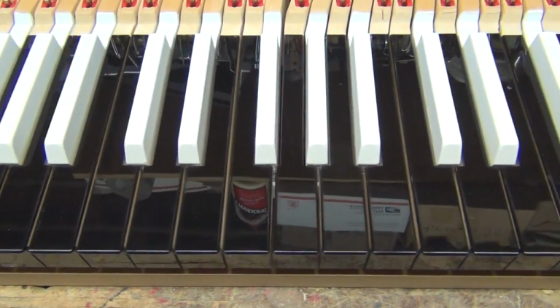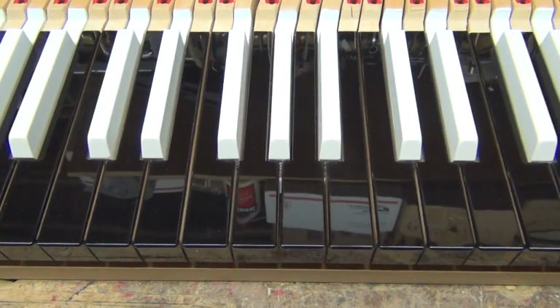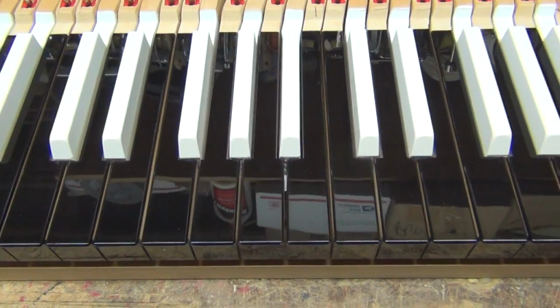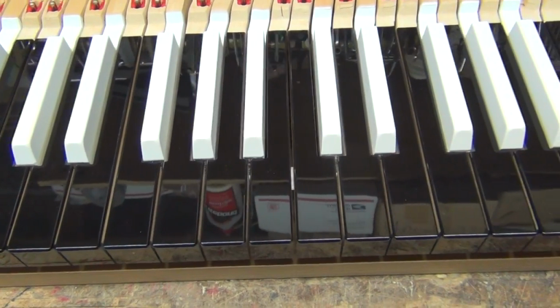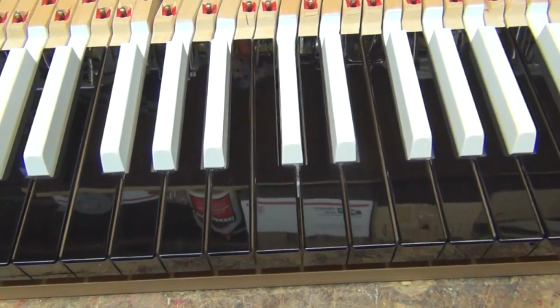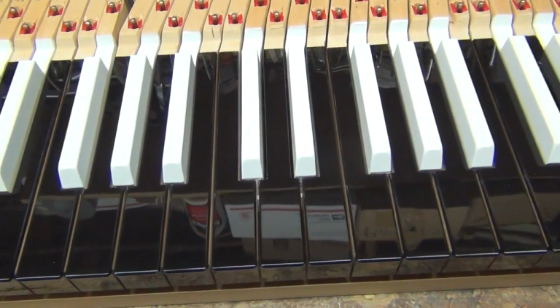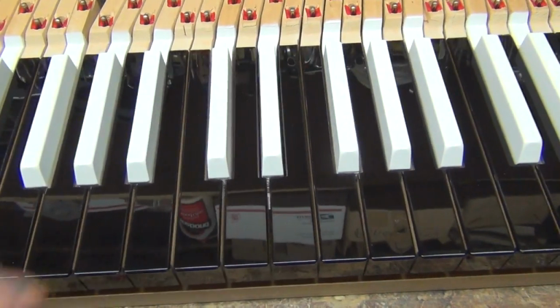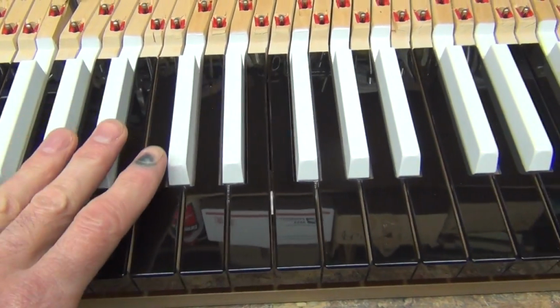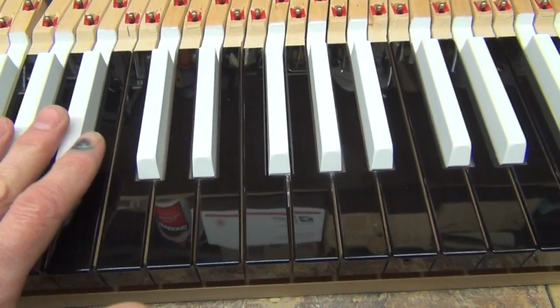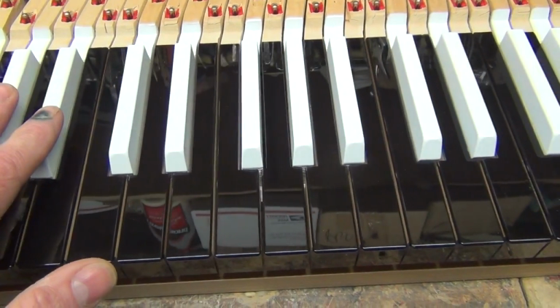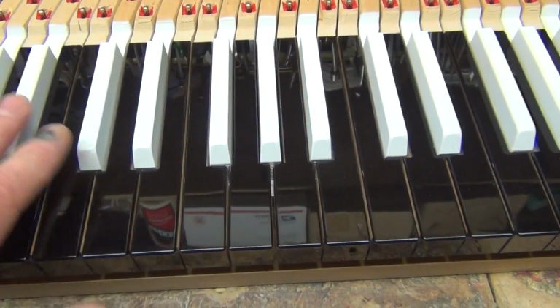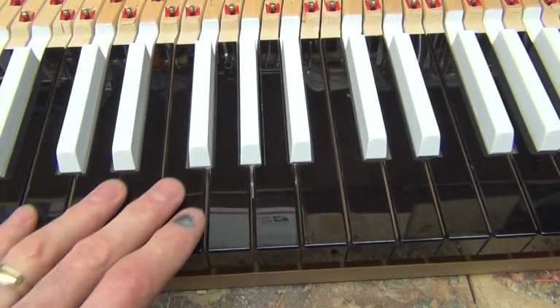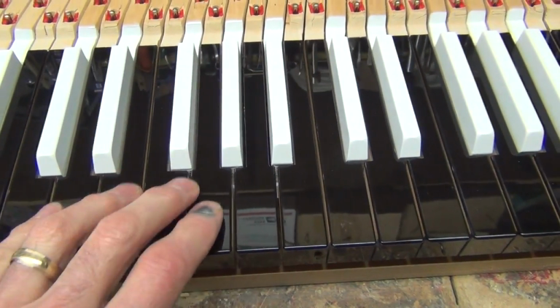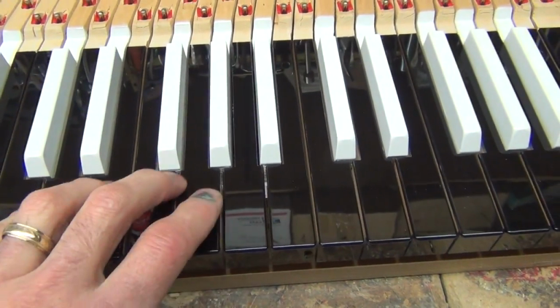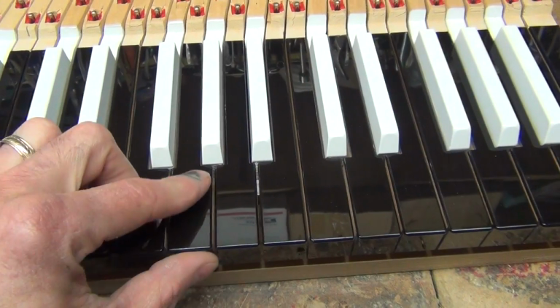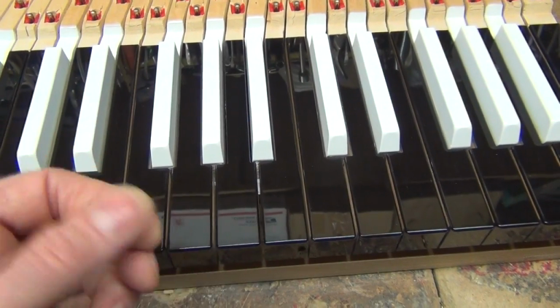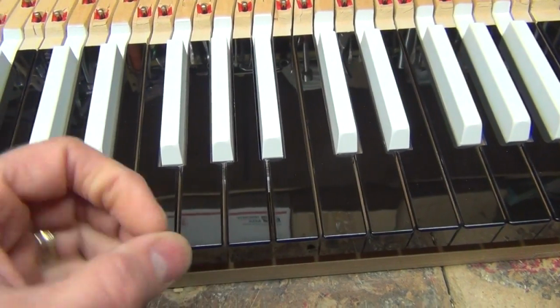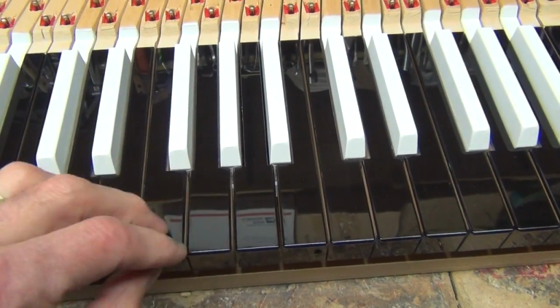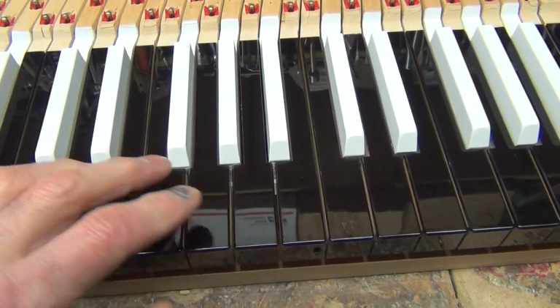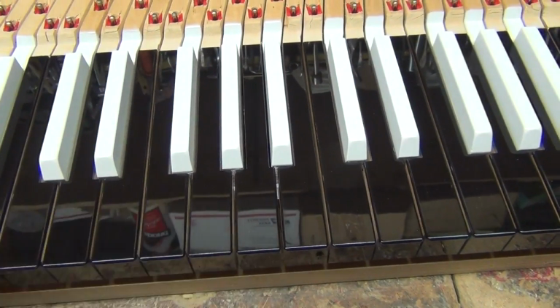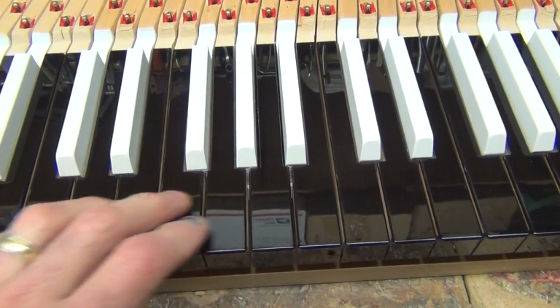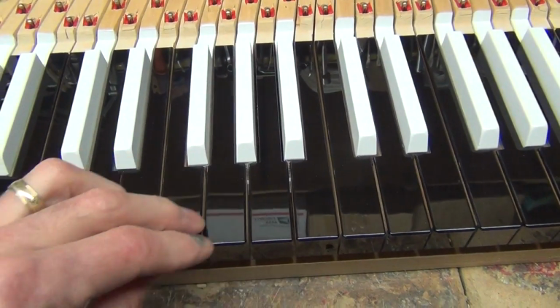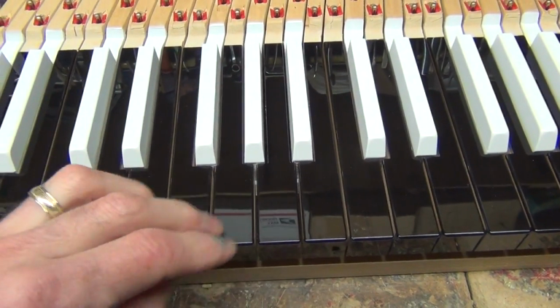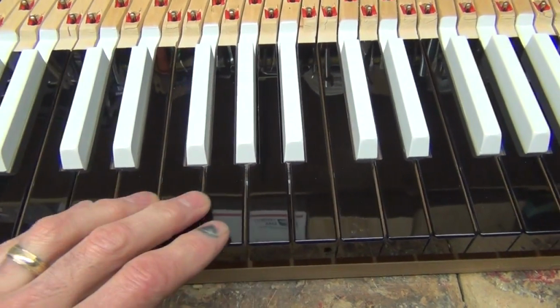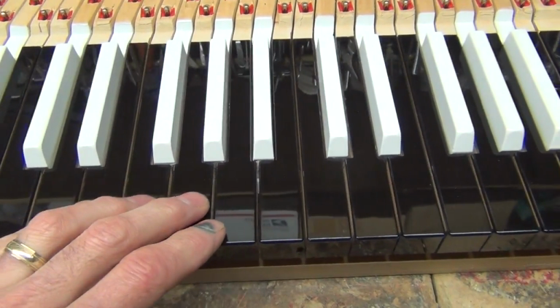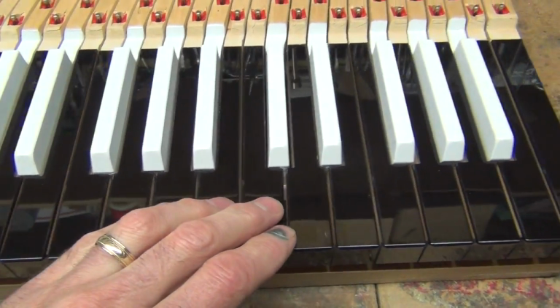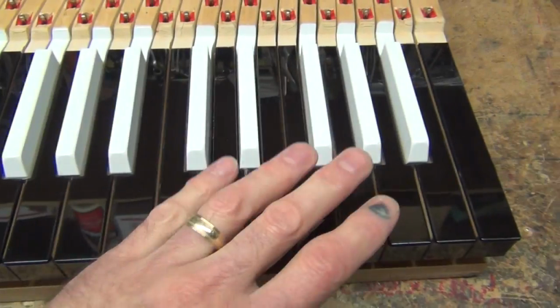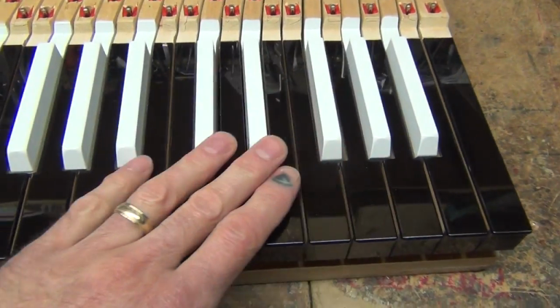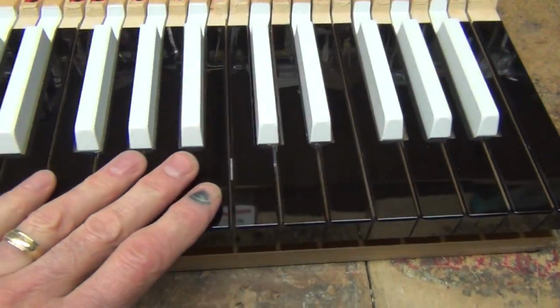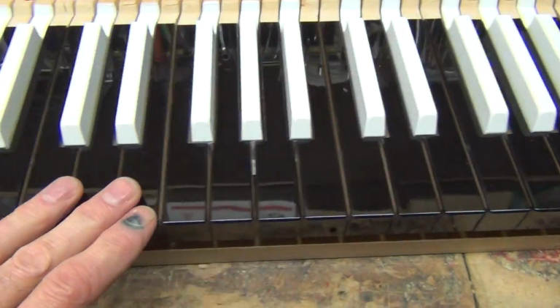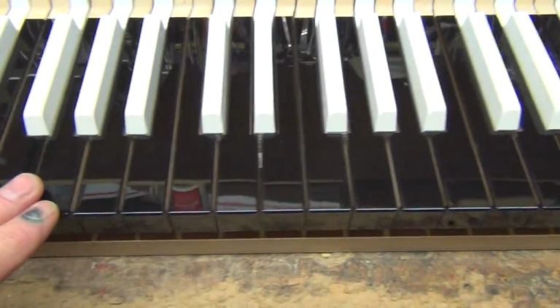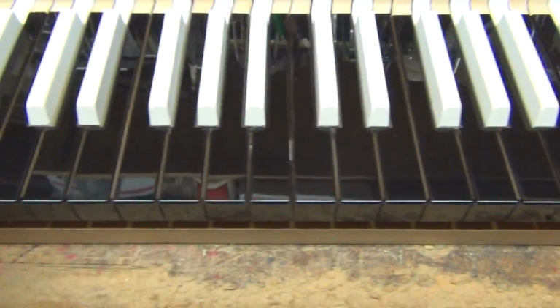My thoughts on that are they're not going to stay shiny forever. As soon as you start playing it, your fingernails, everything — dust gets on there, and it will eventually go down to a matte finish anyway.